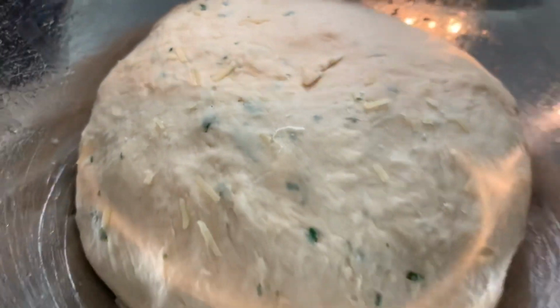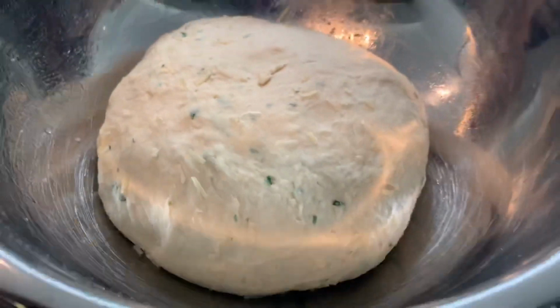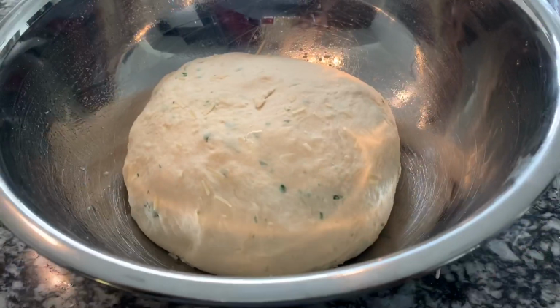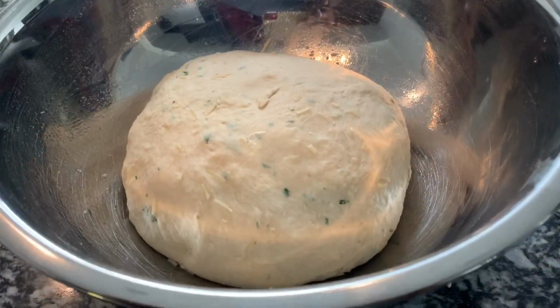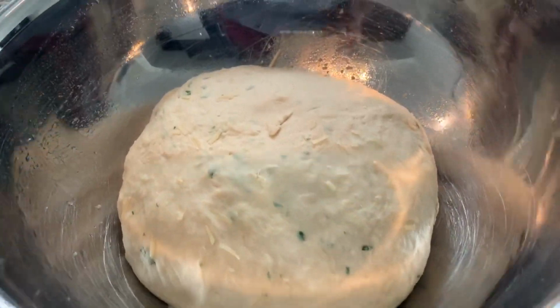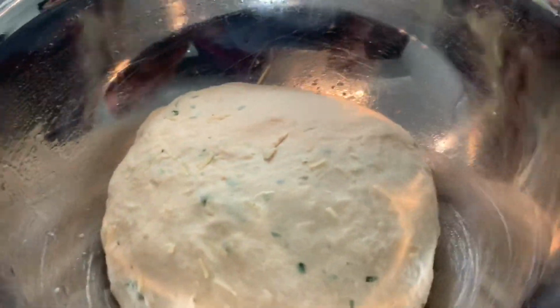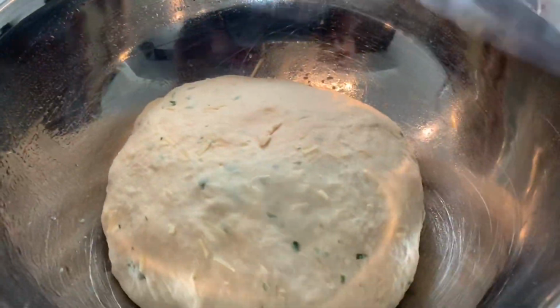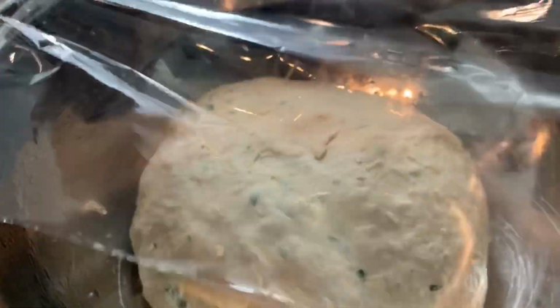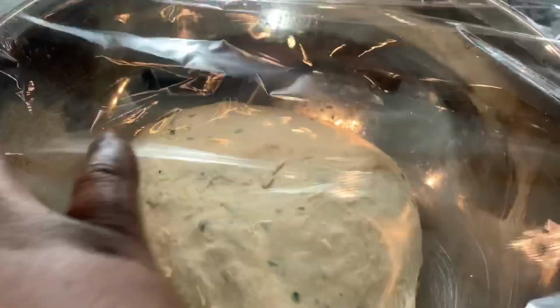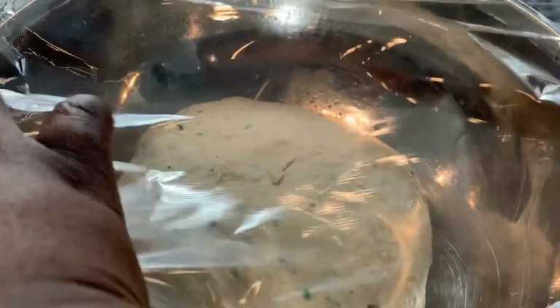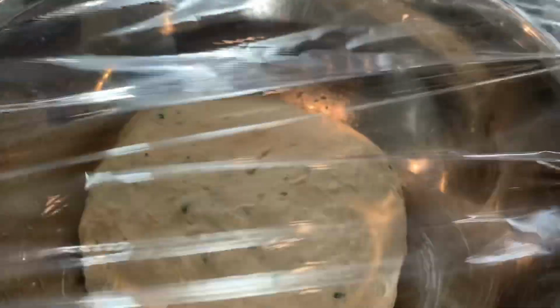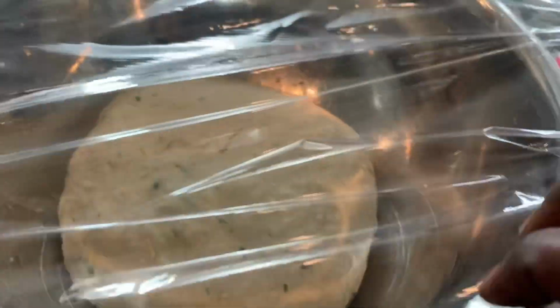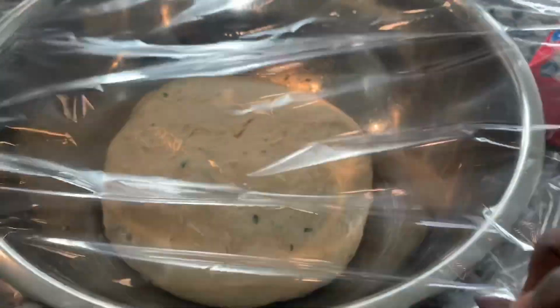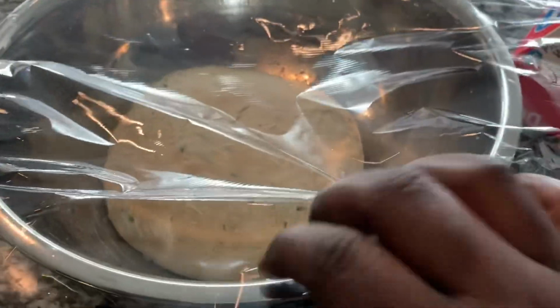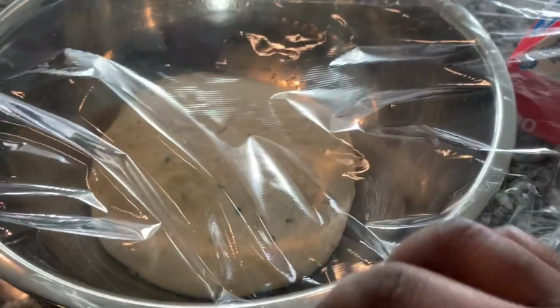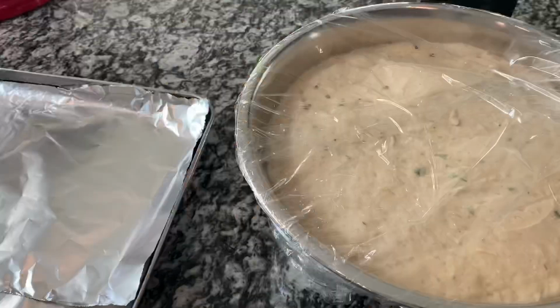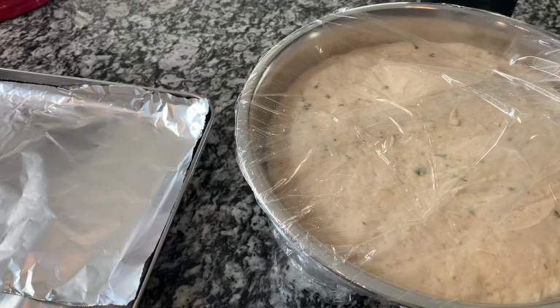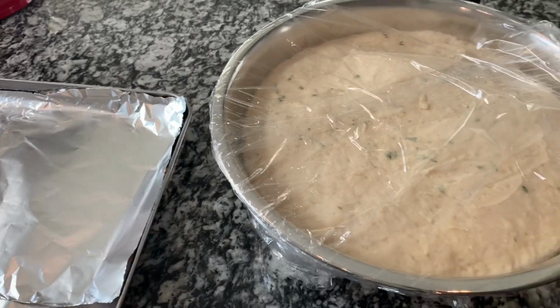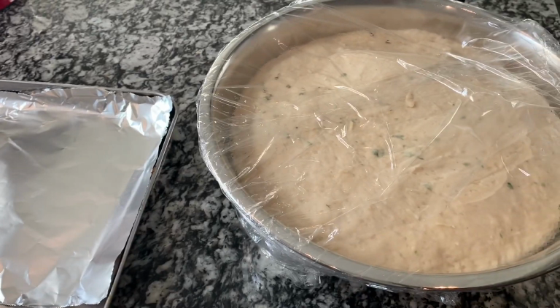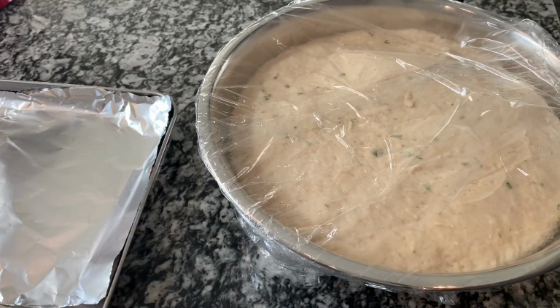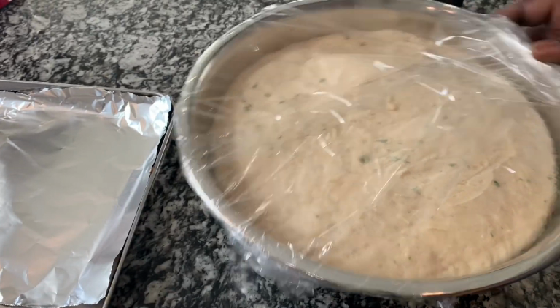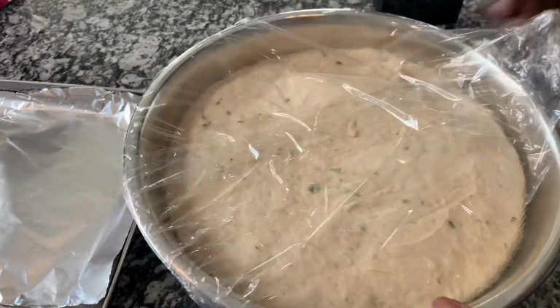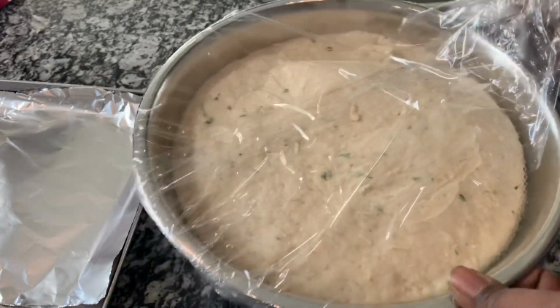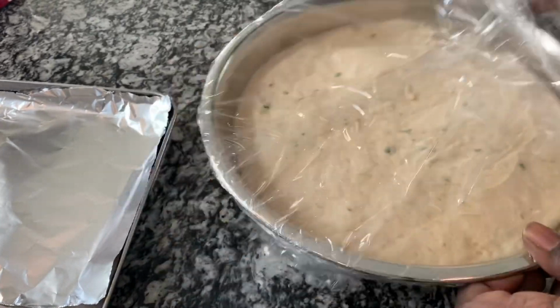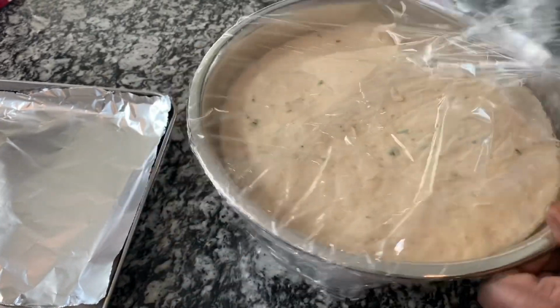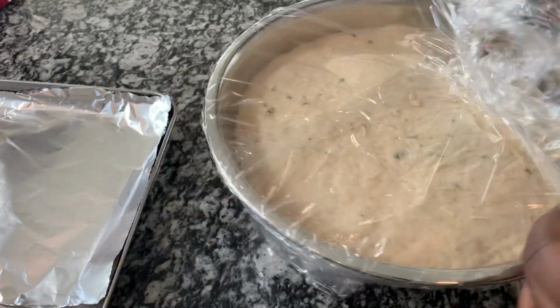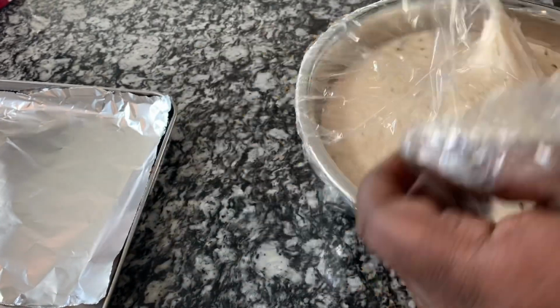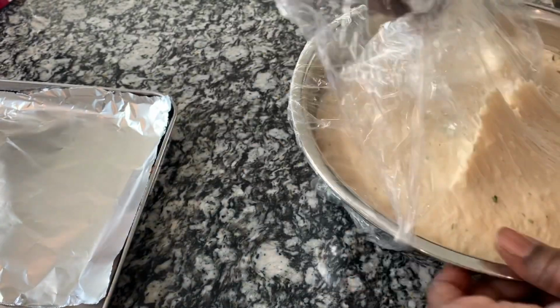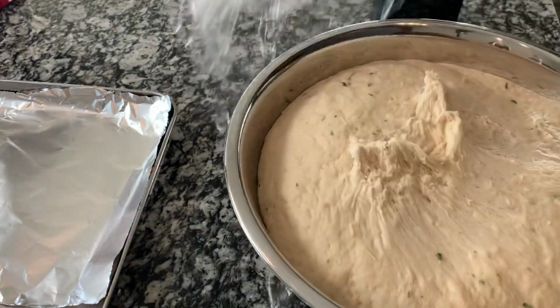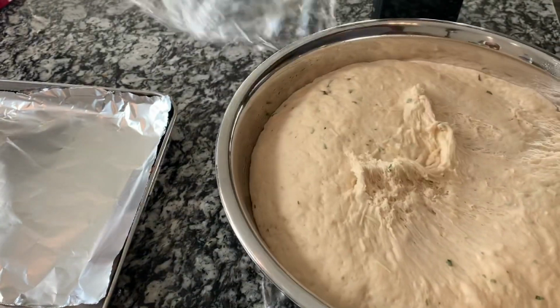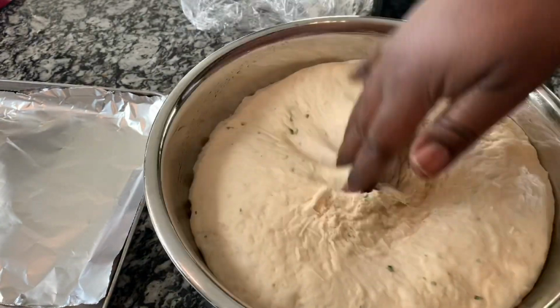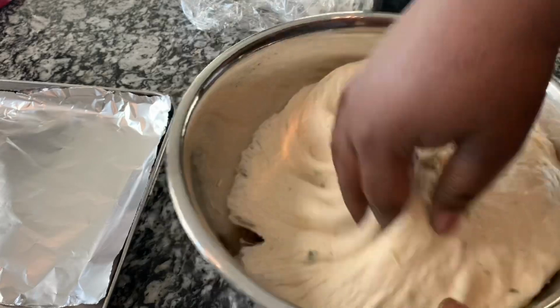Here I have it in a greased bowl. I'm gonna cover it and allow it to proof. Mine took about an hour — didn't take long at all. This is what it looks like.